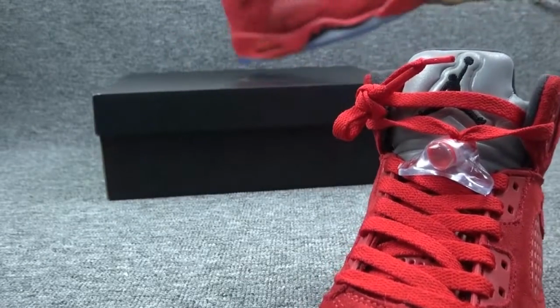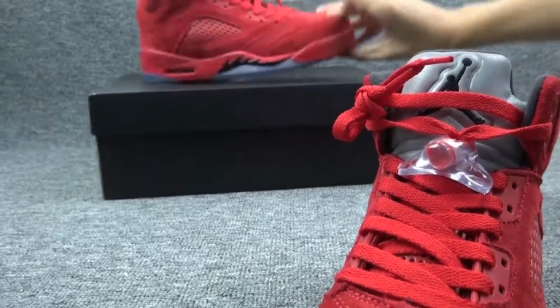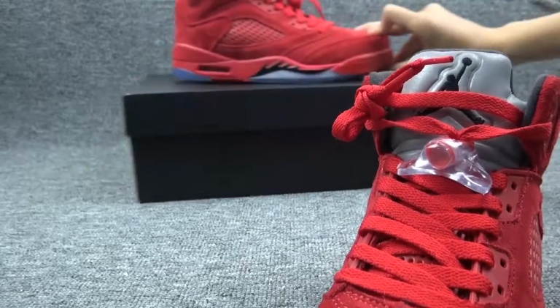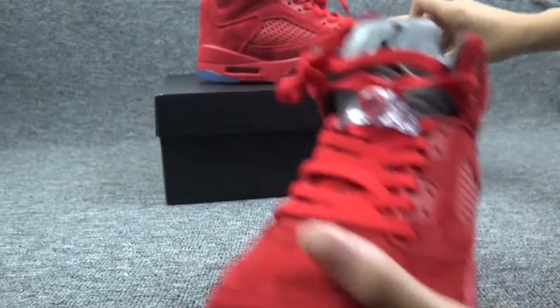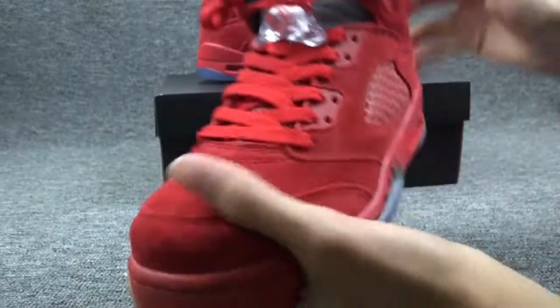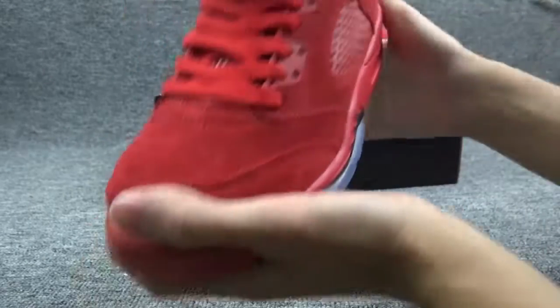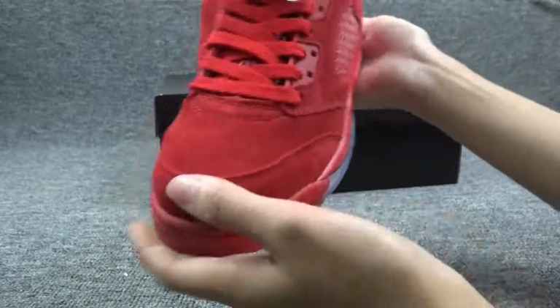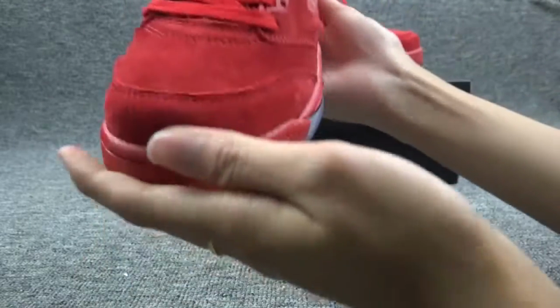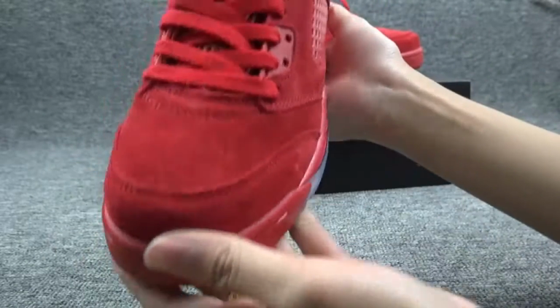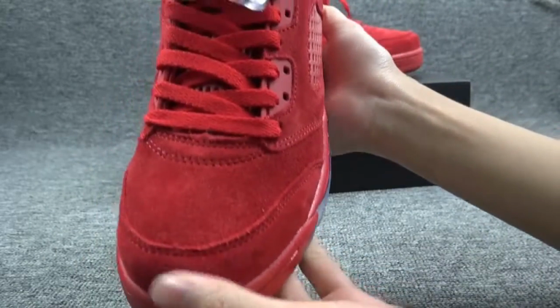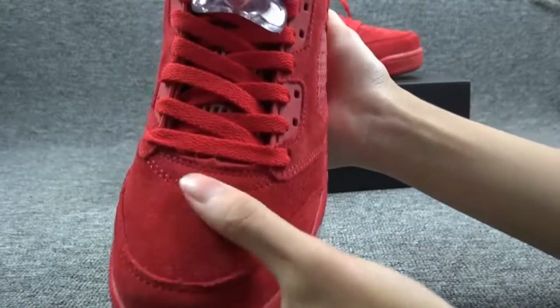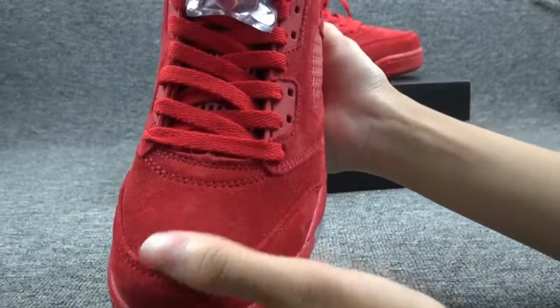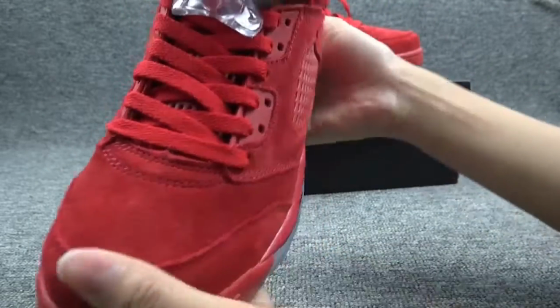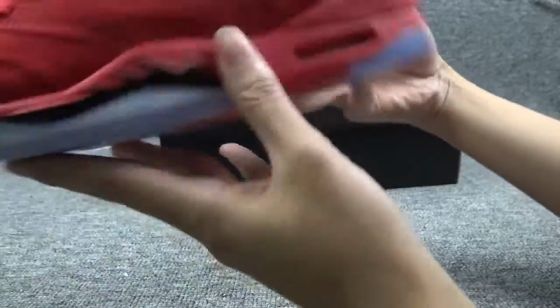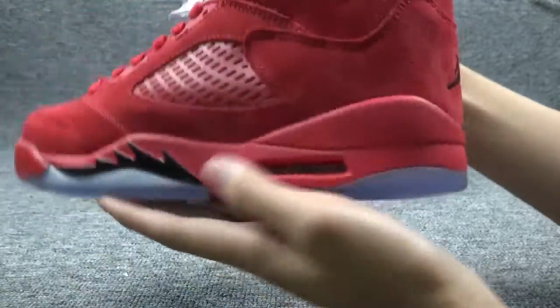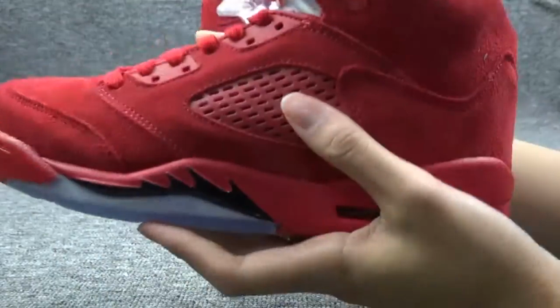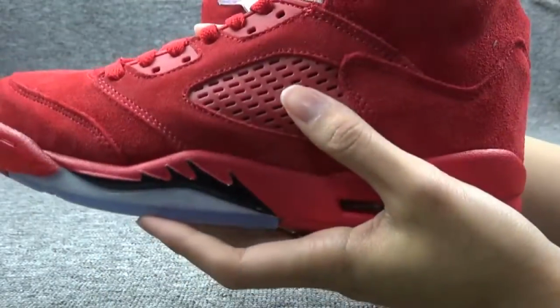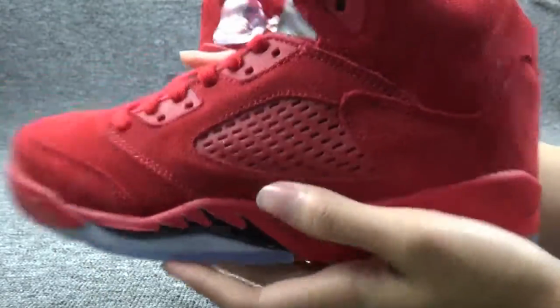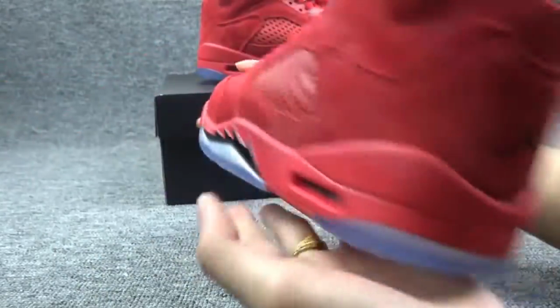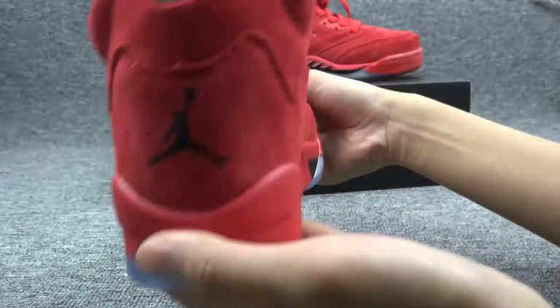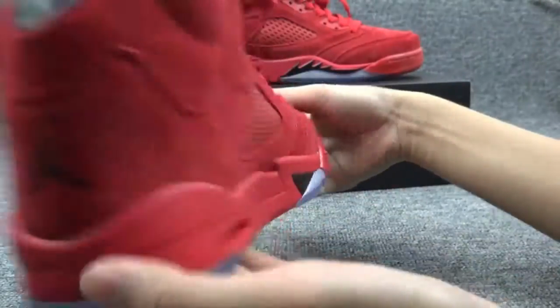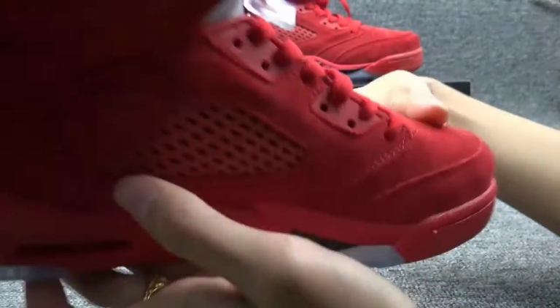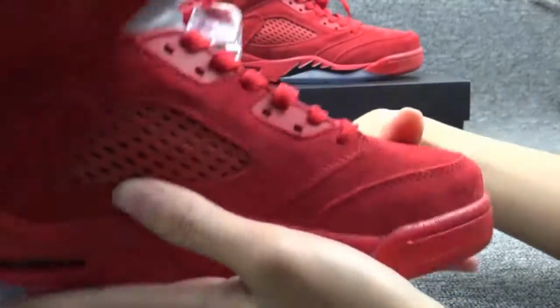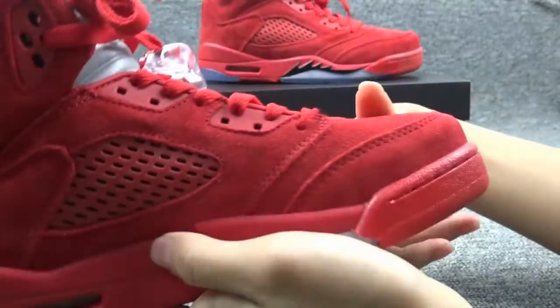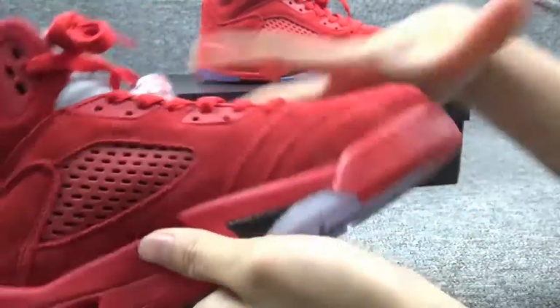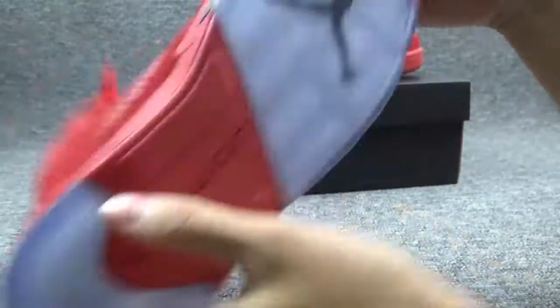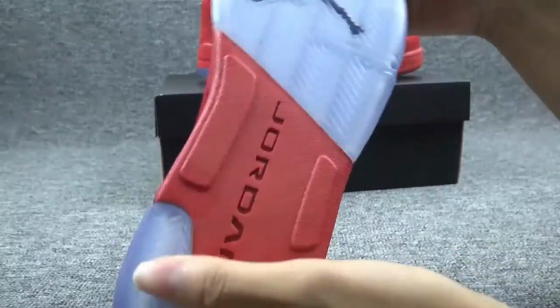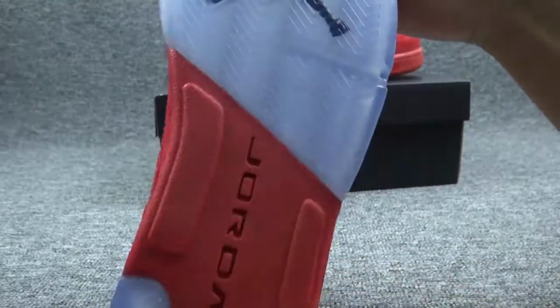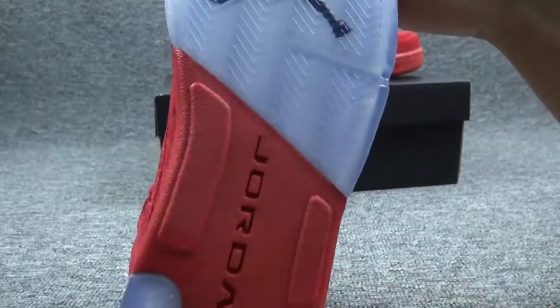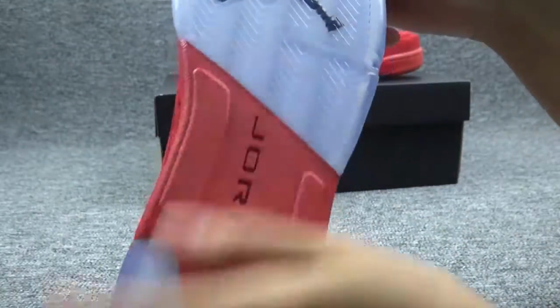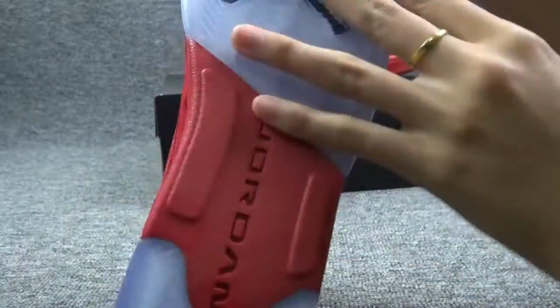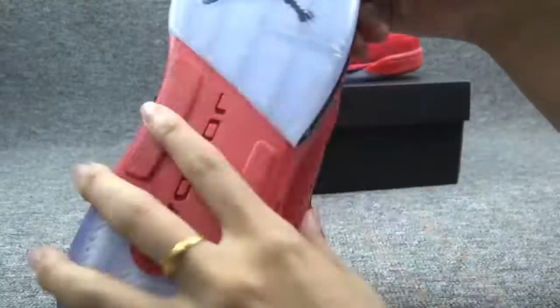Now I will show you the whole shoe with details. This is the front, the side, the back, and the other side. This is the bottom.